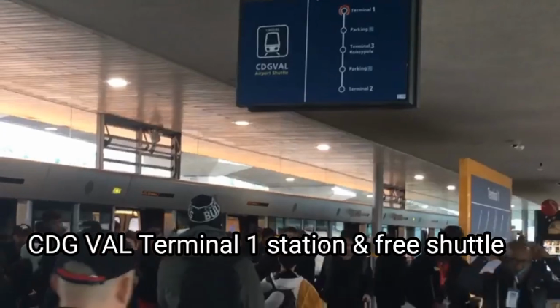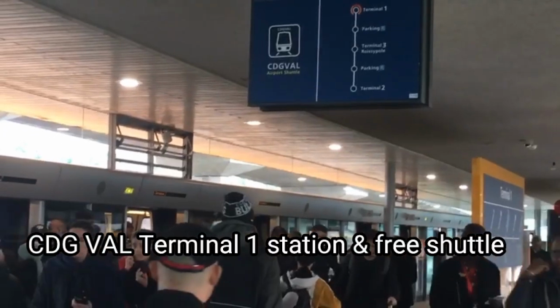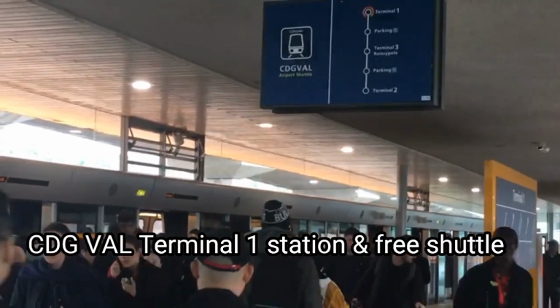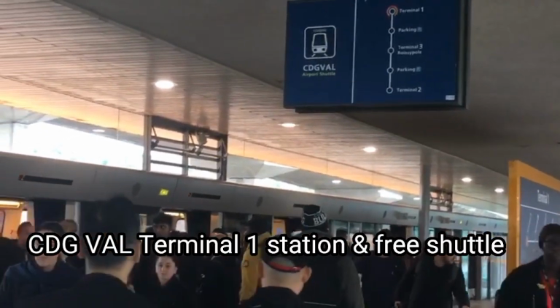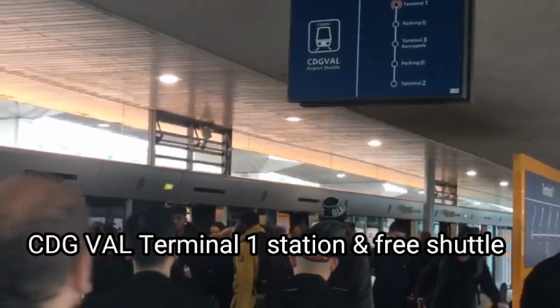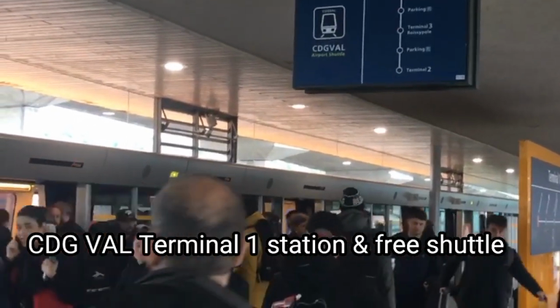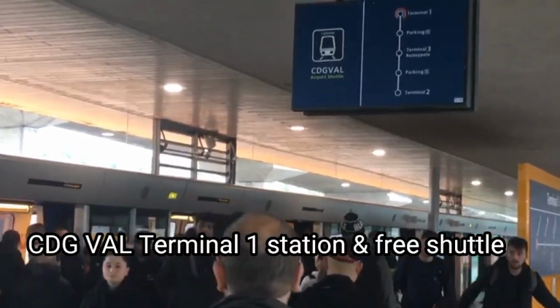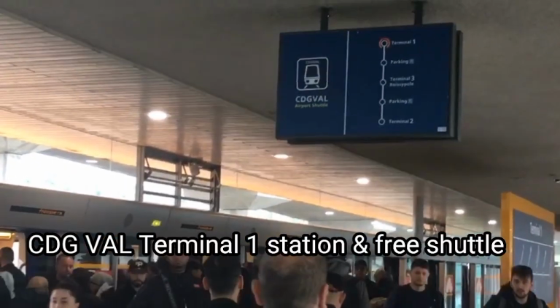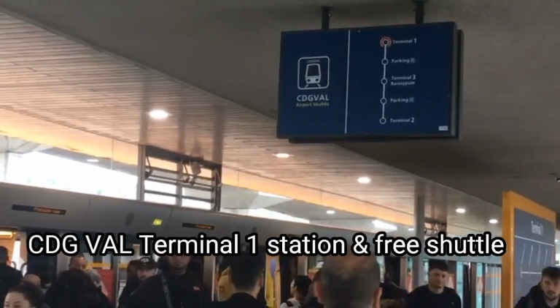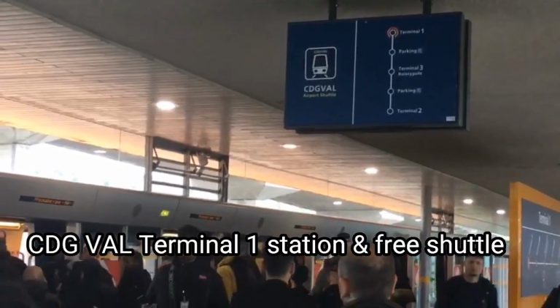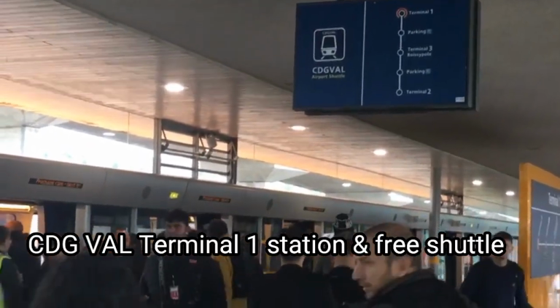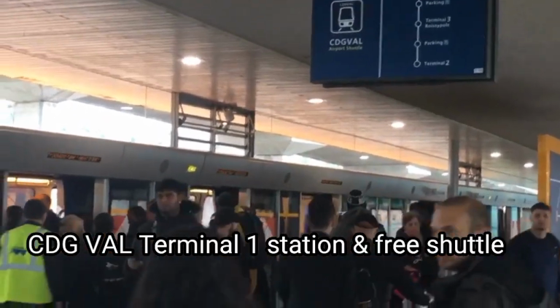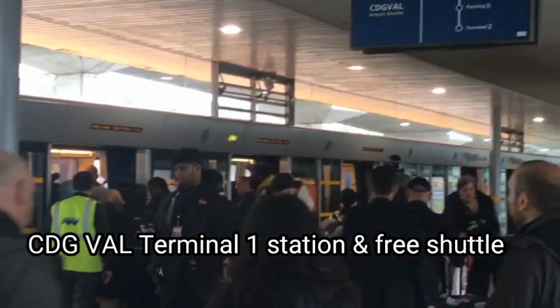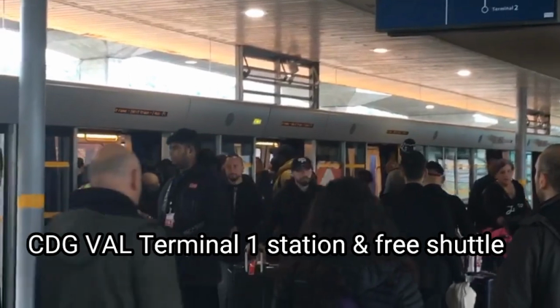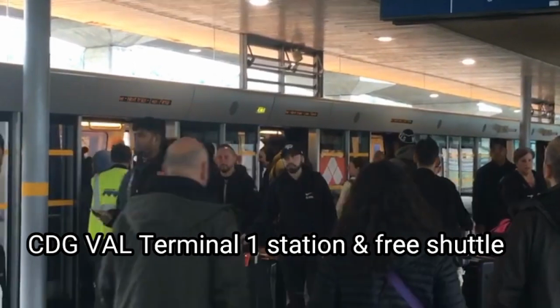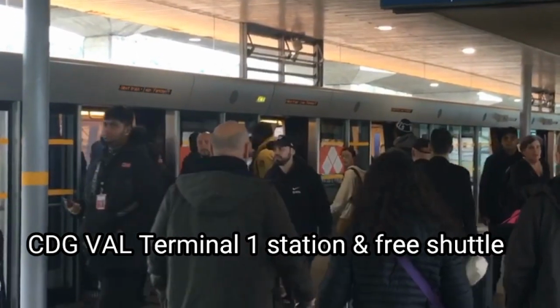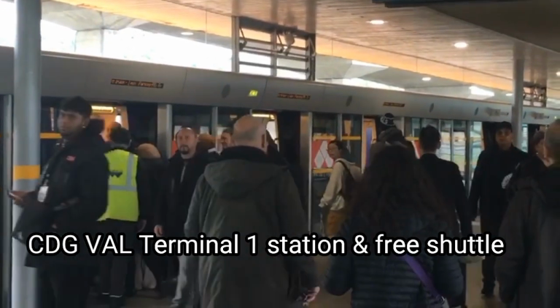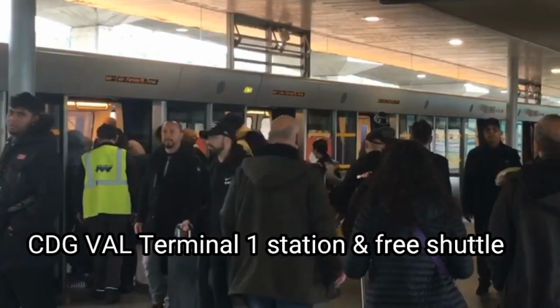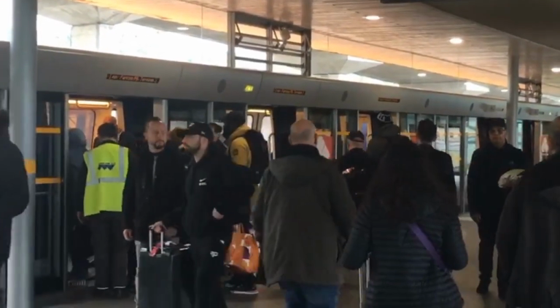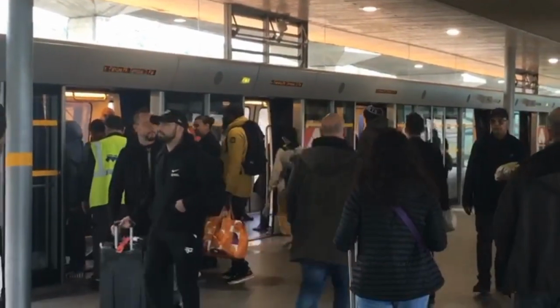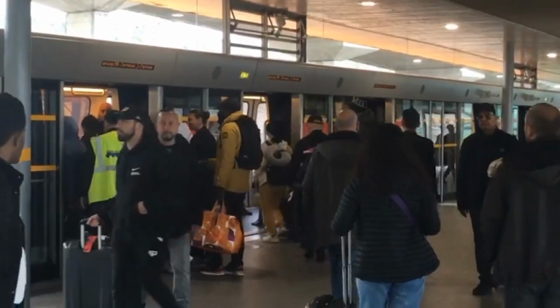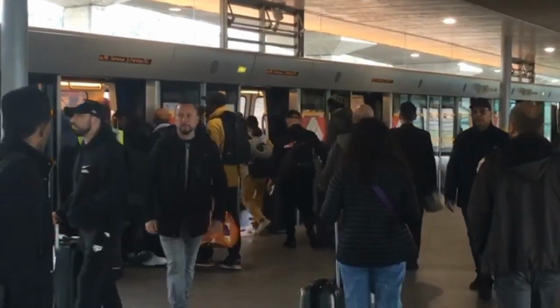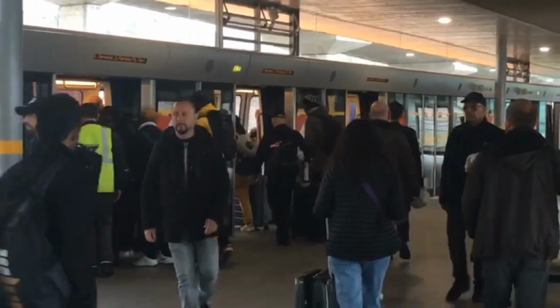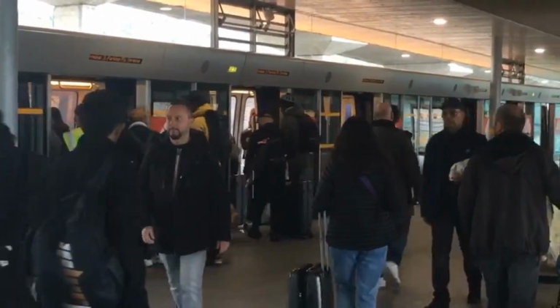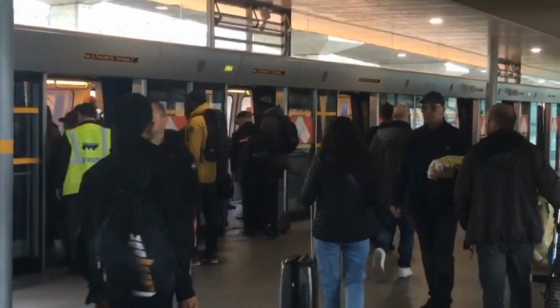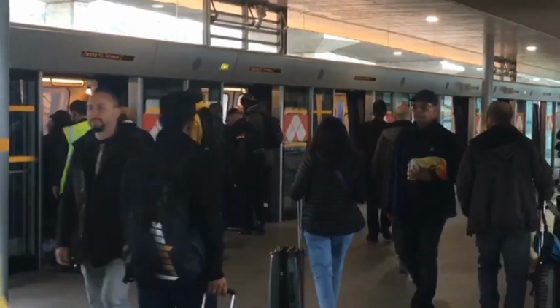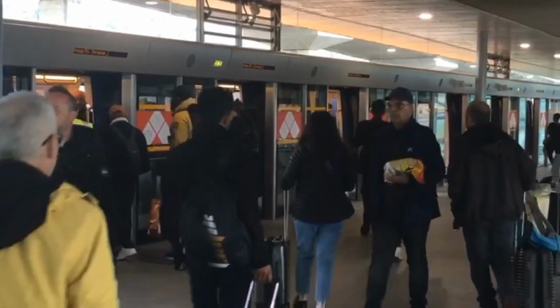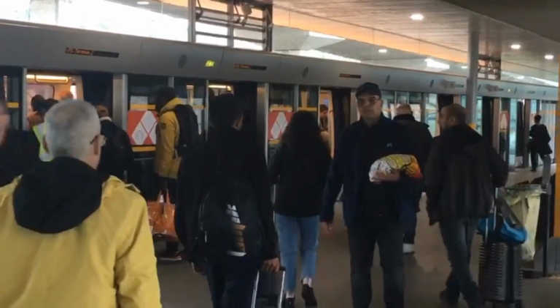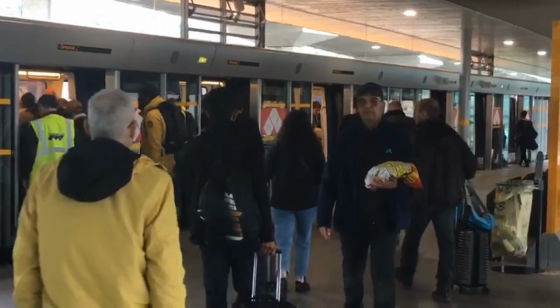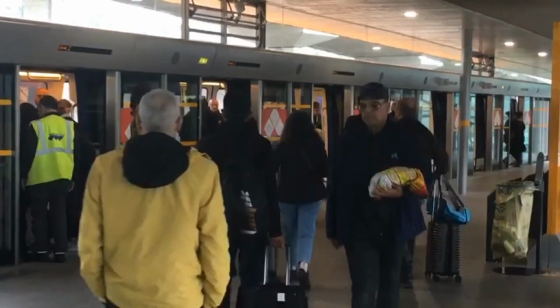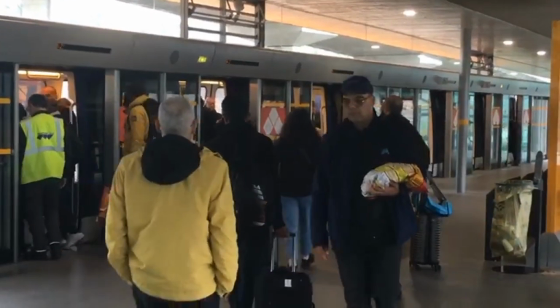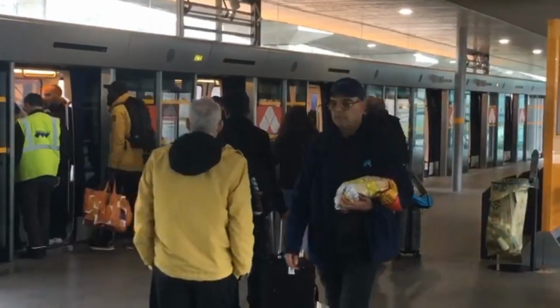This is the CDG Val Airport Shuttle. The station is Terminal 1. We are going to get down and get into the CDG Val Metro here to go to Terminal 2.